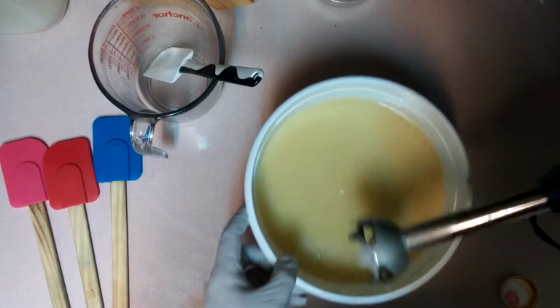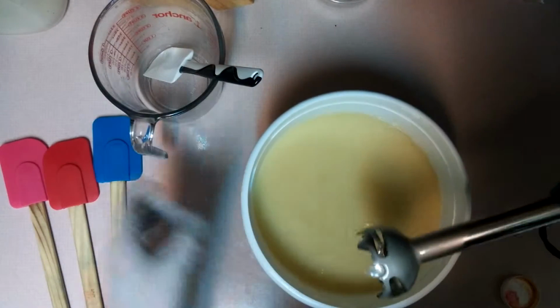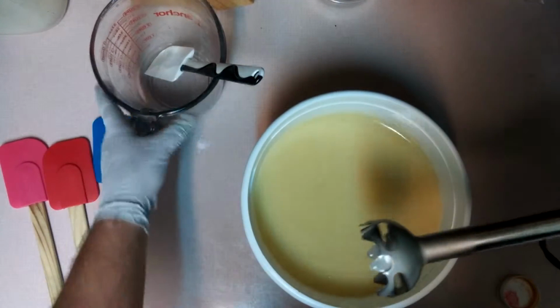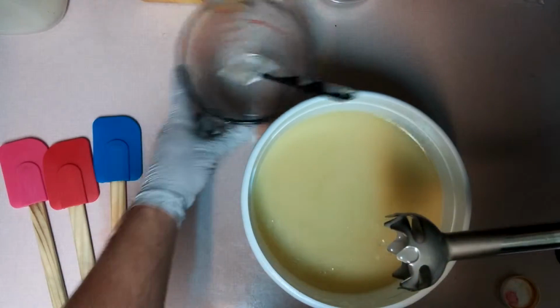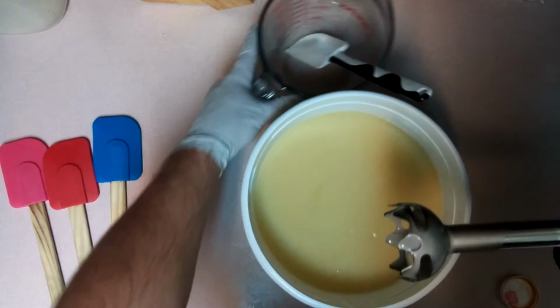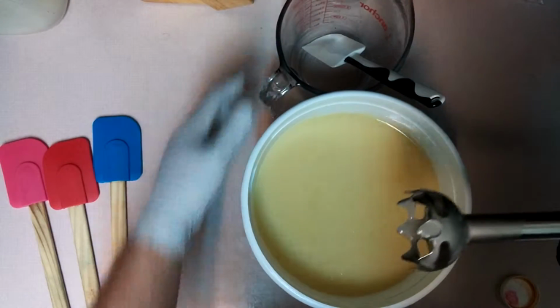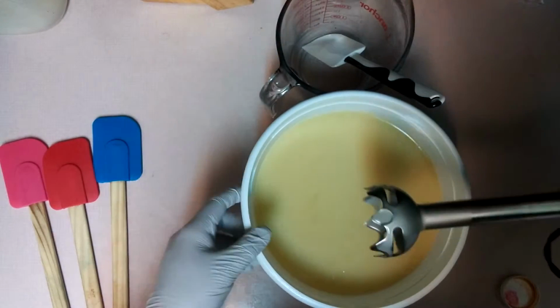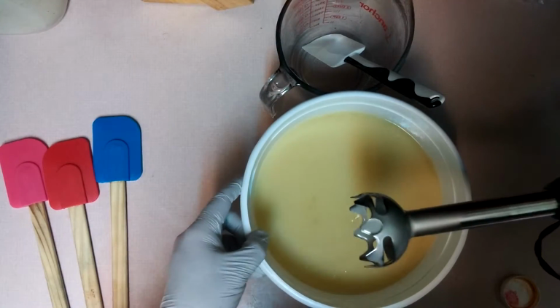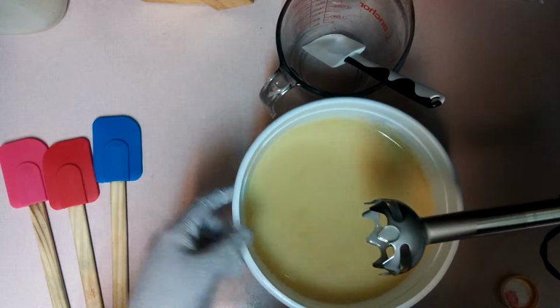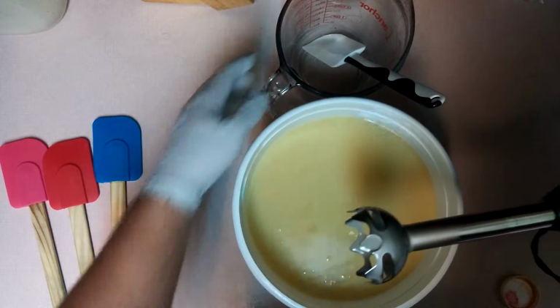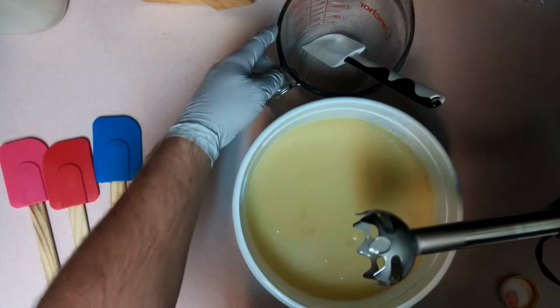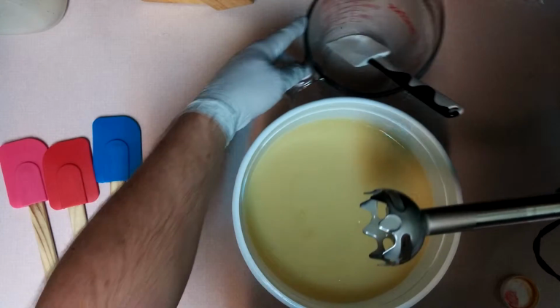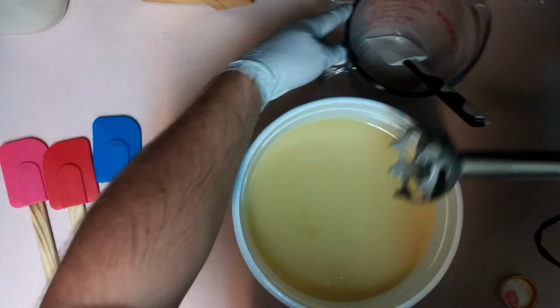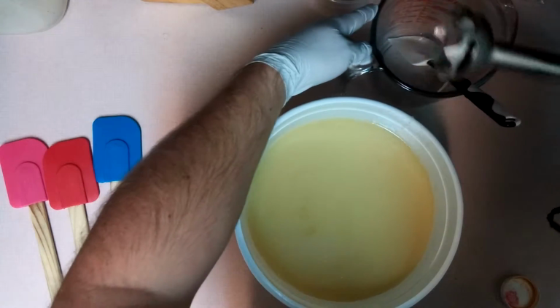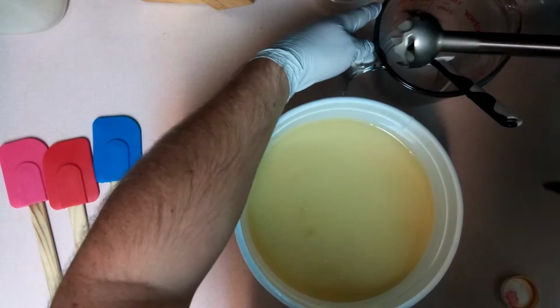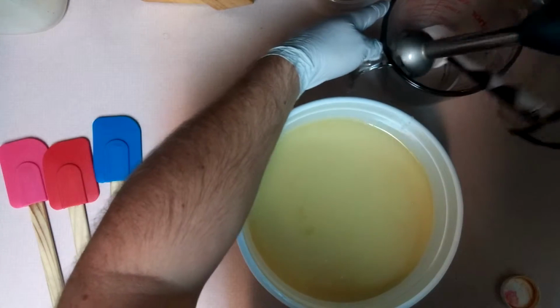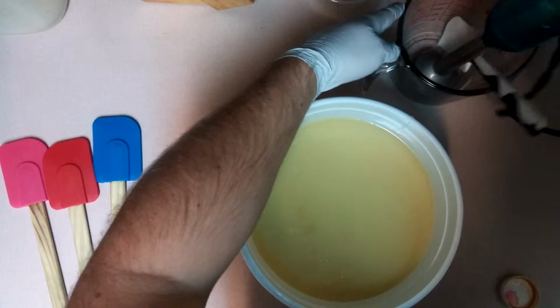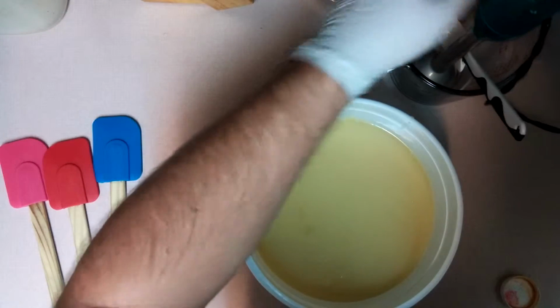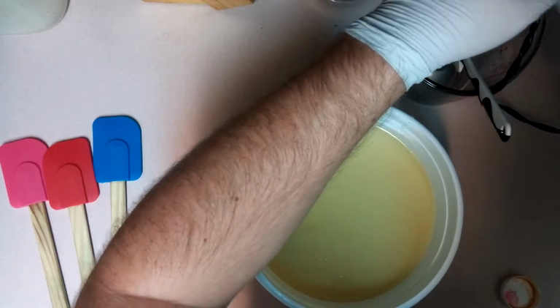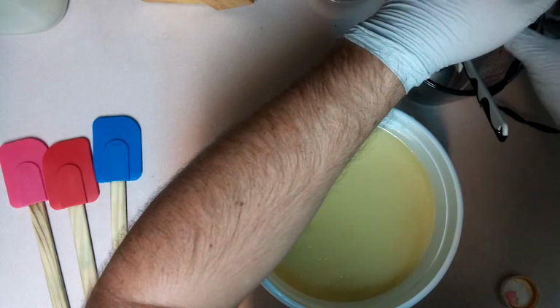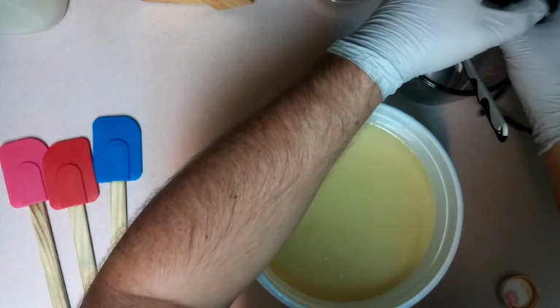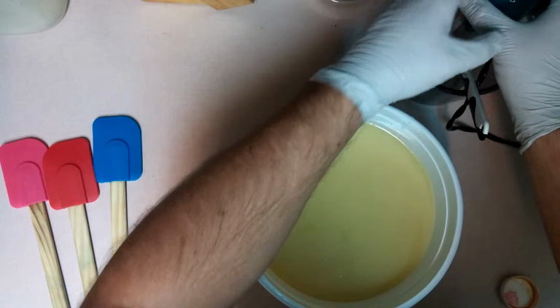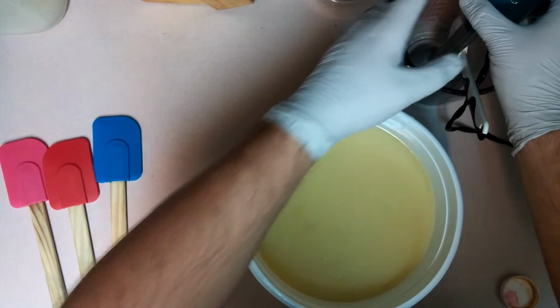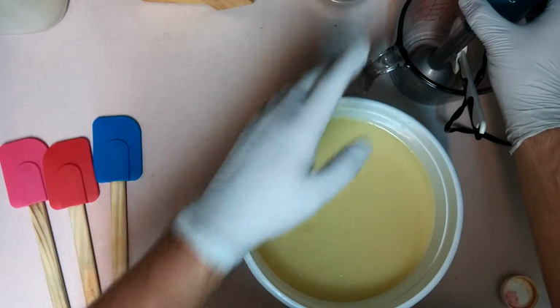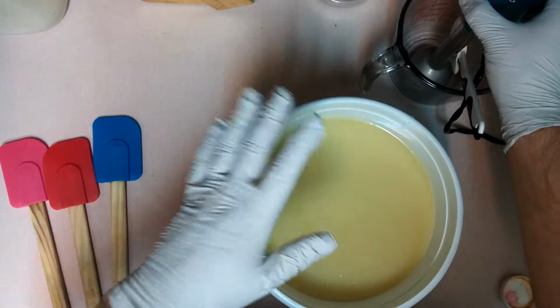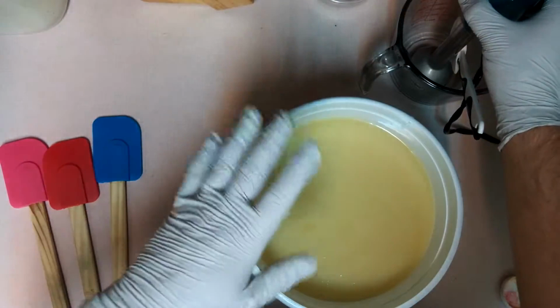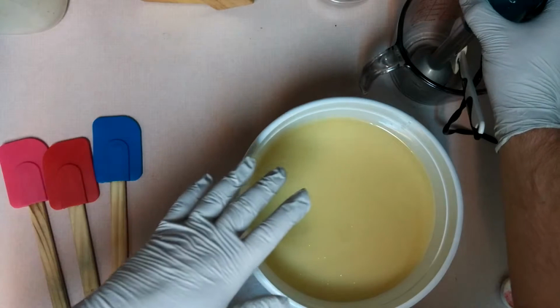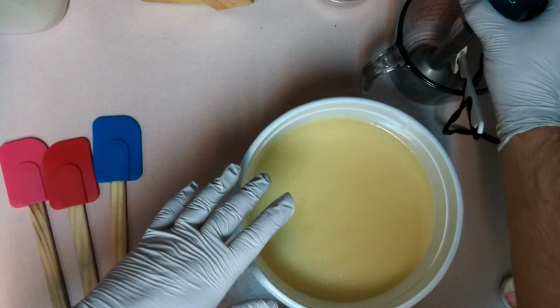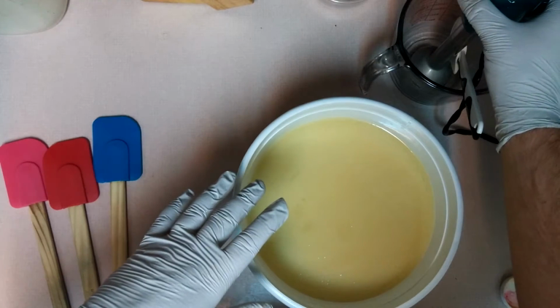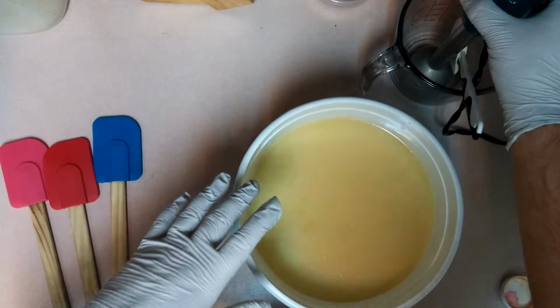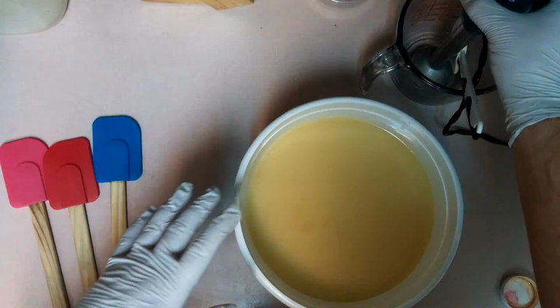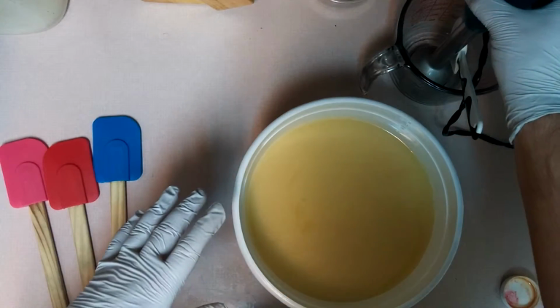With this soap, the base color is going to be orange with accents of yellow, black, and white.